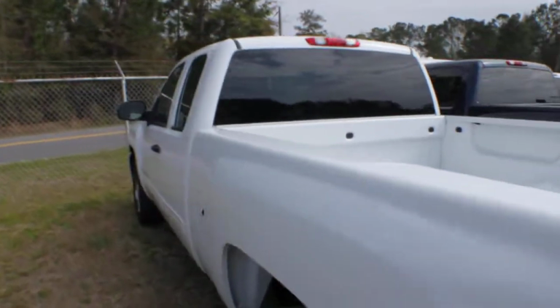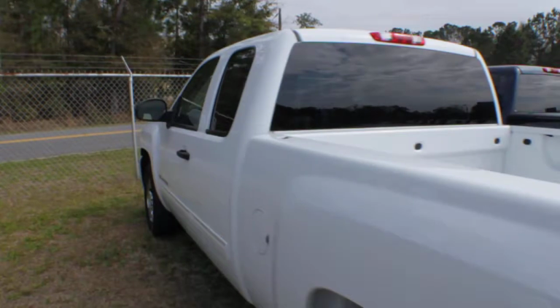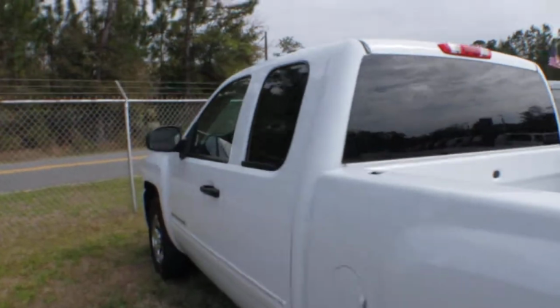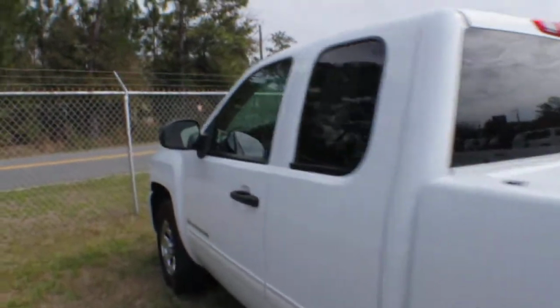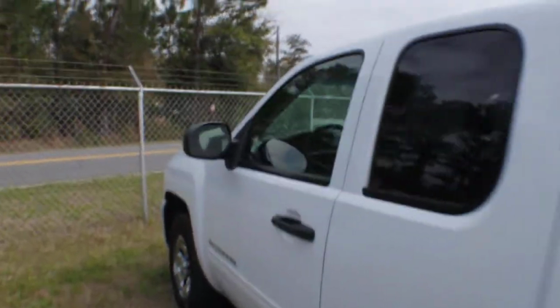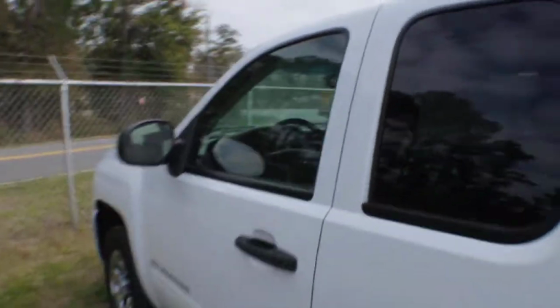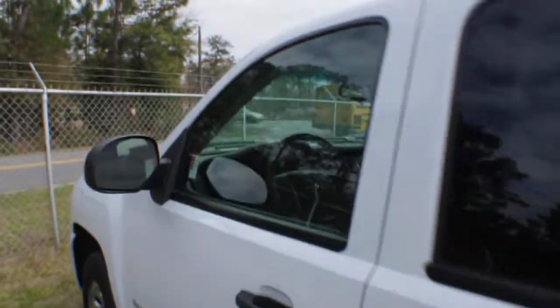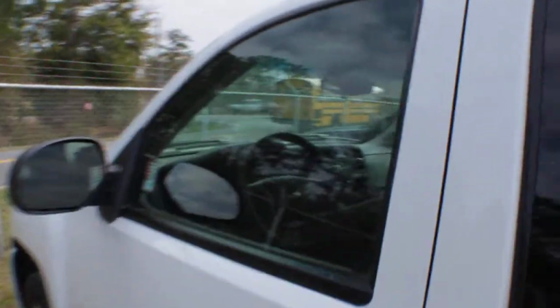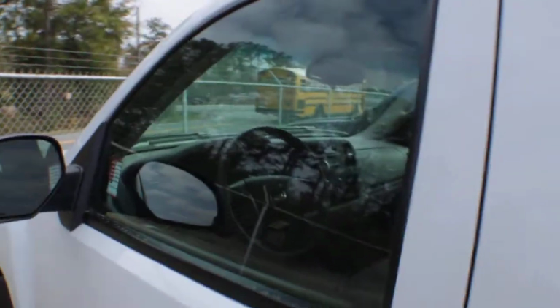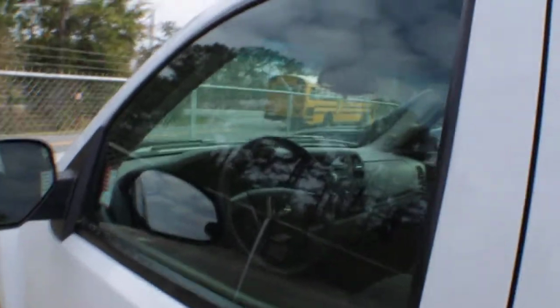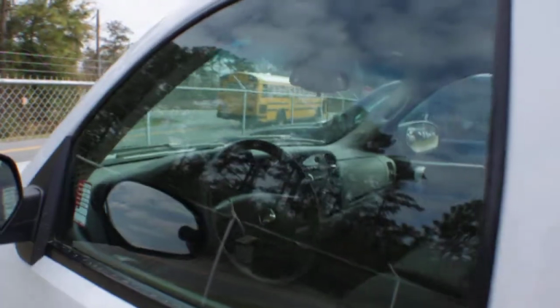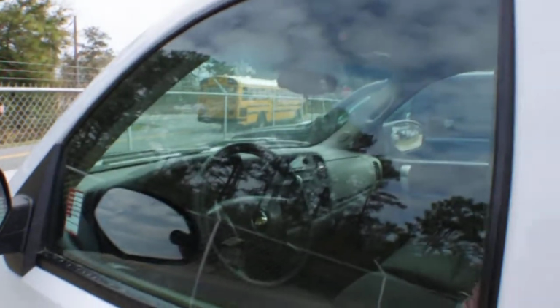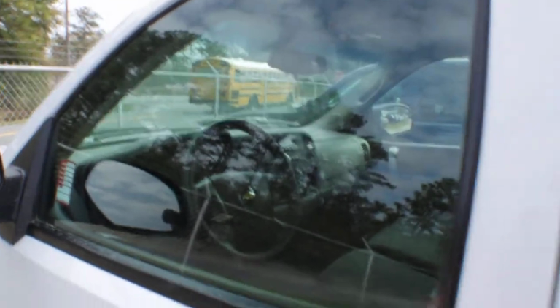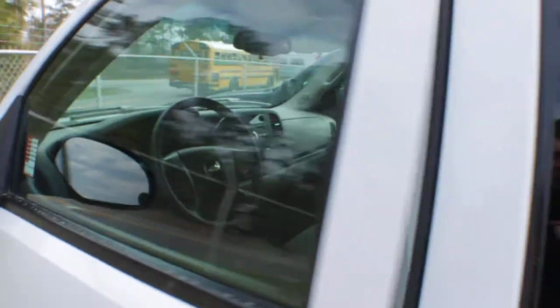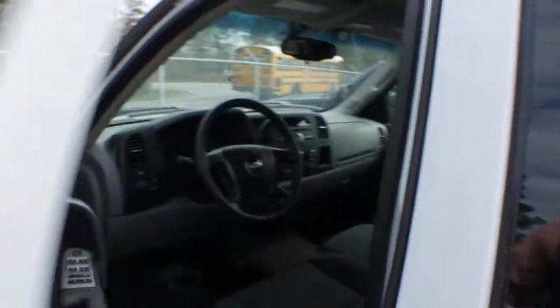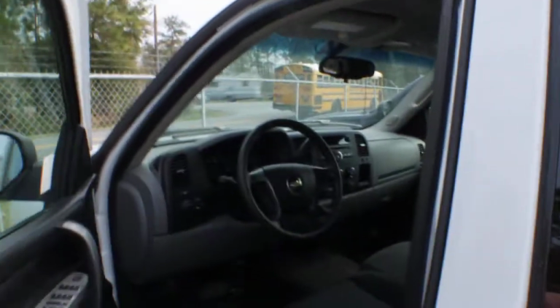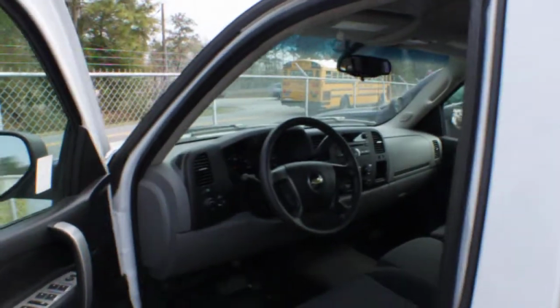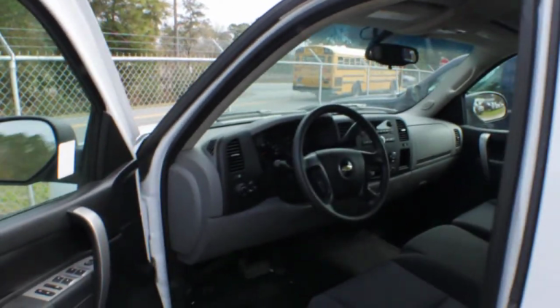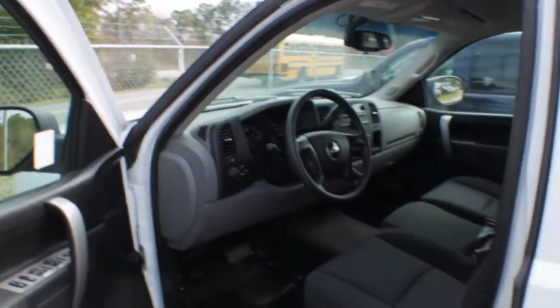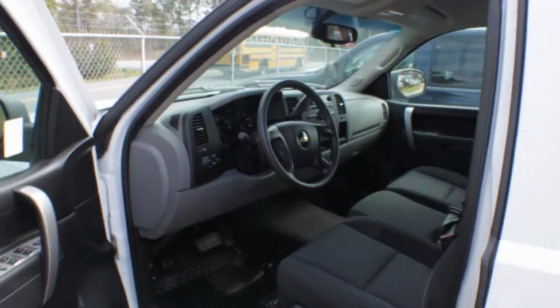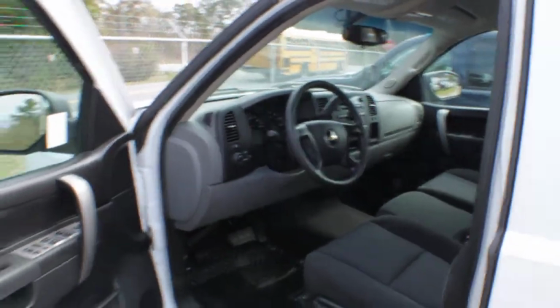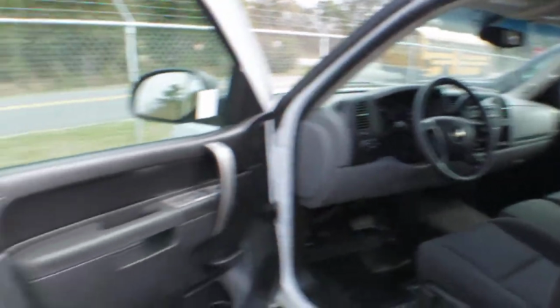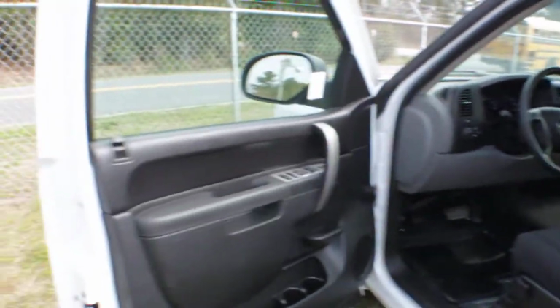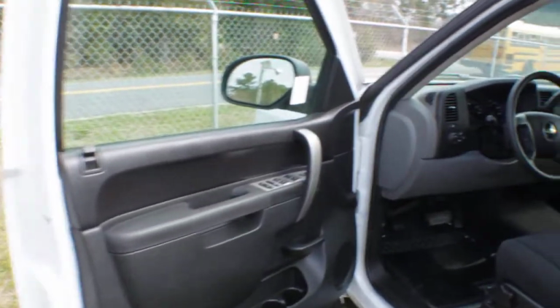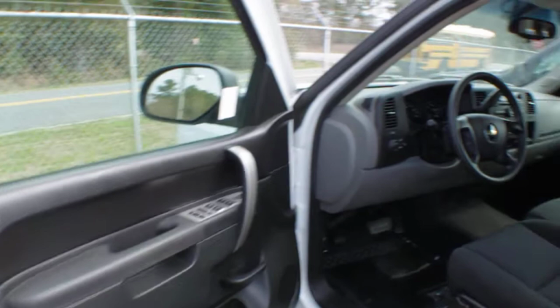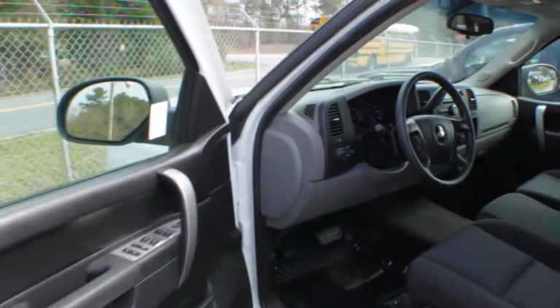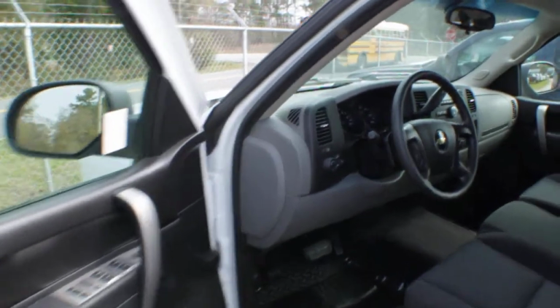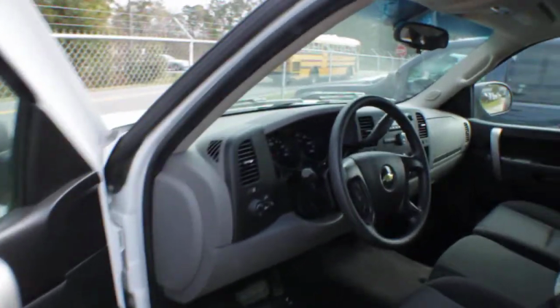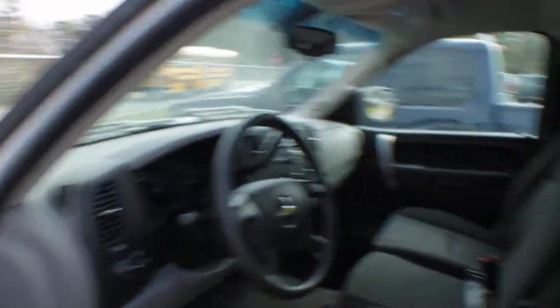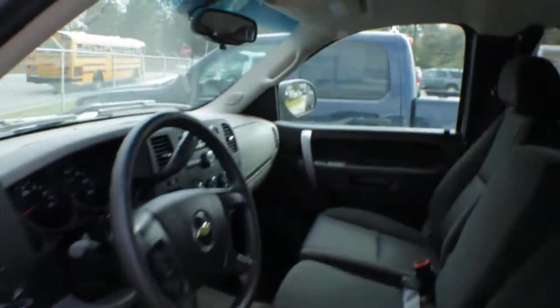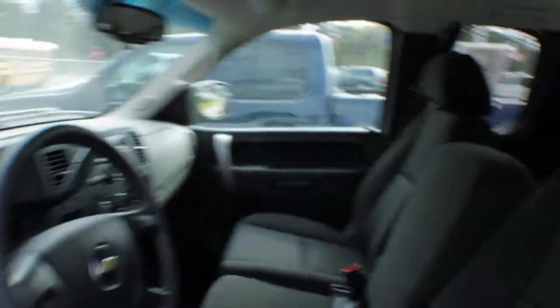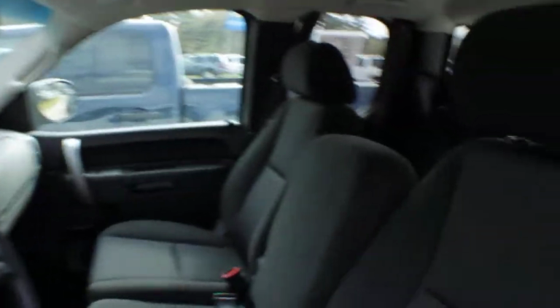The body is clean on this truck — no major dents or scratches. It has a 4.8 liter V8 engine and 85,000 miles. The price is $15,923, so that's a good price on a truck like this.